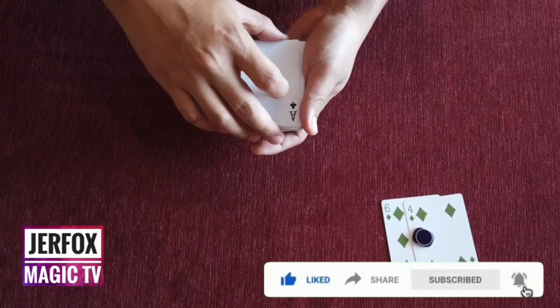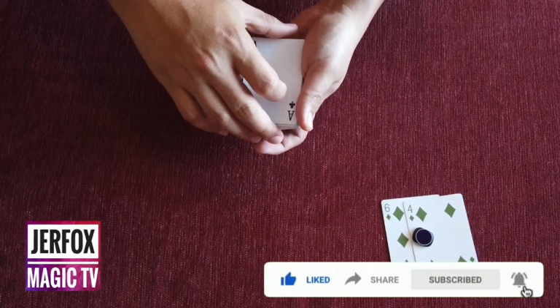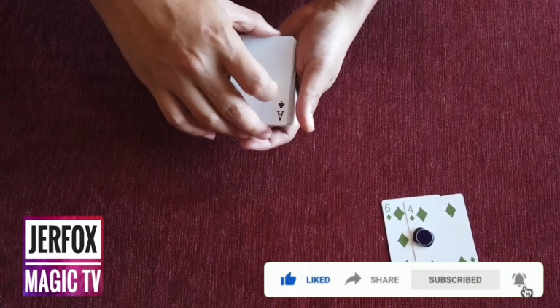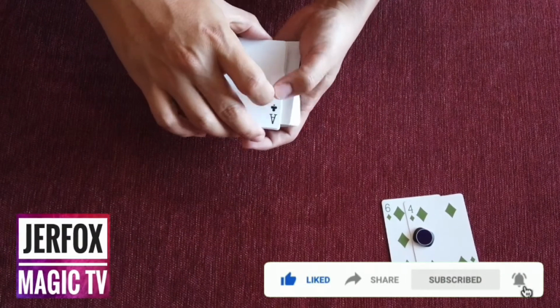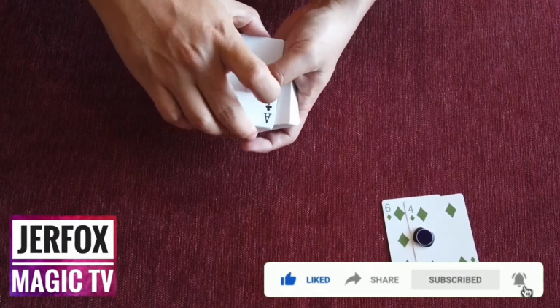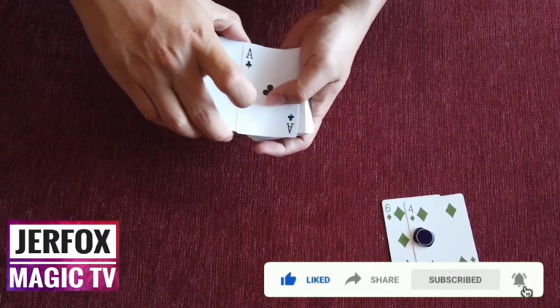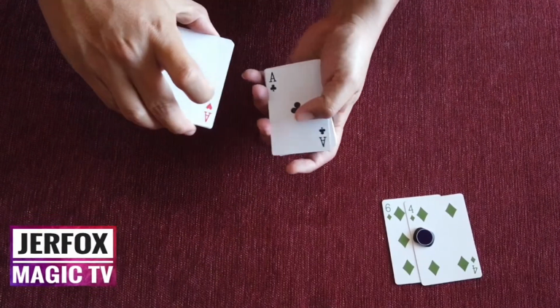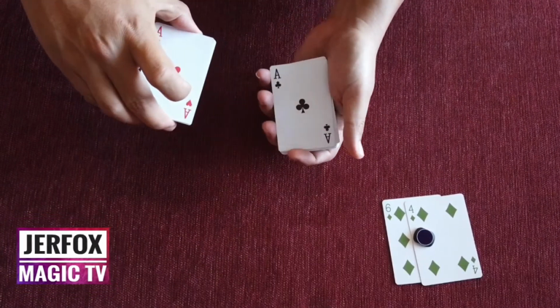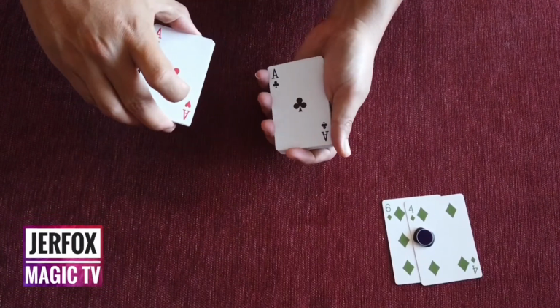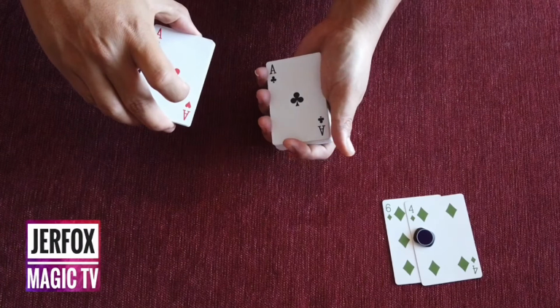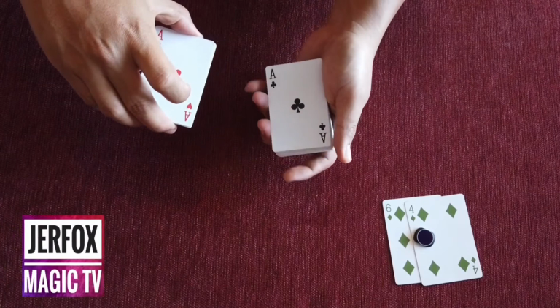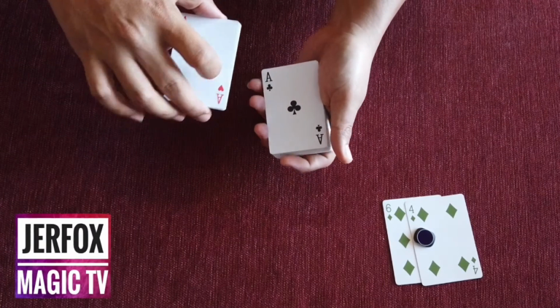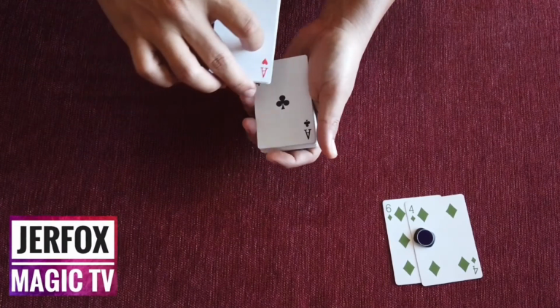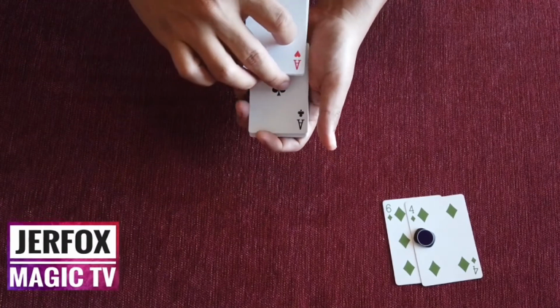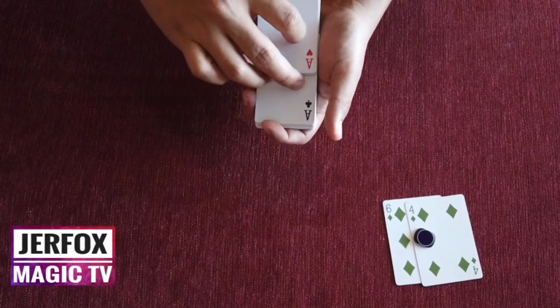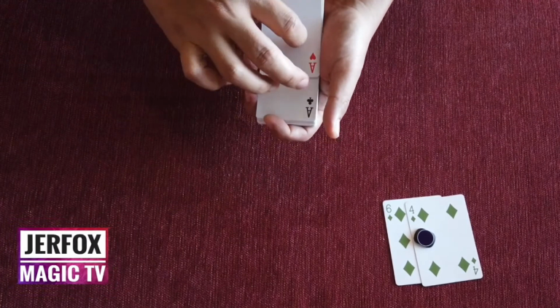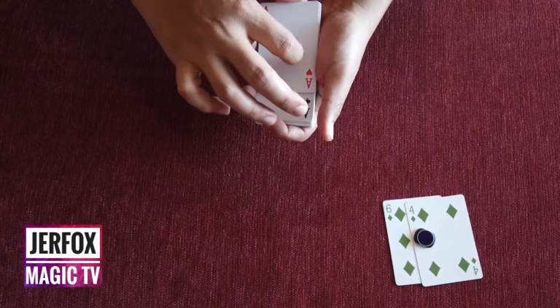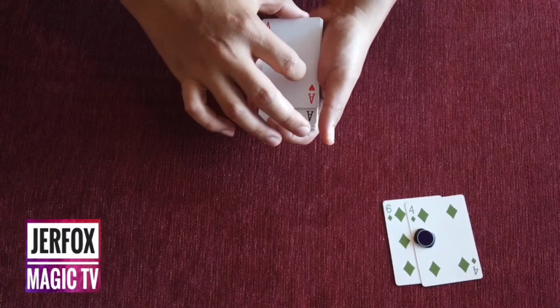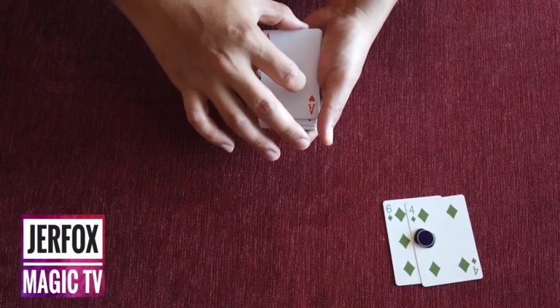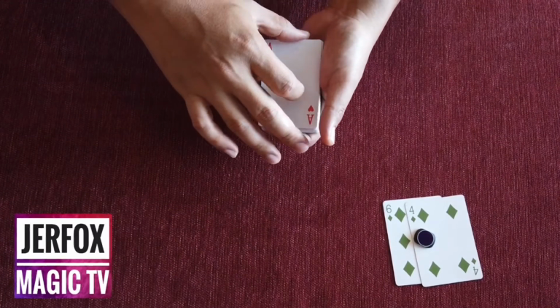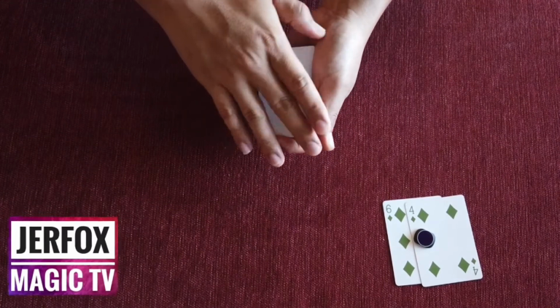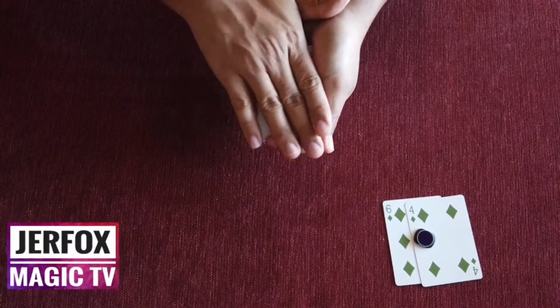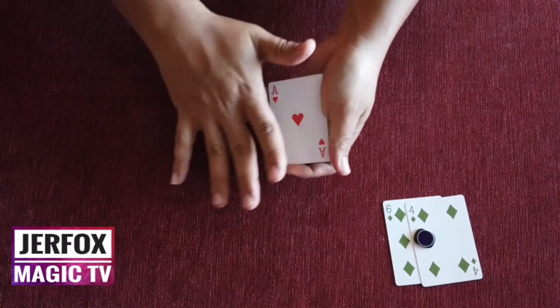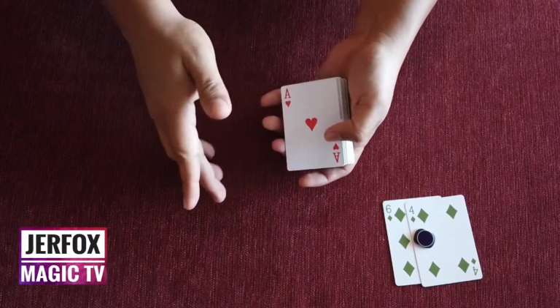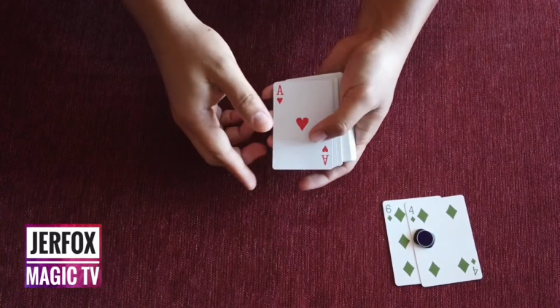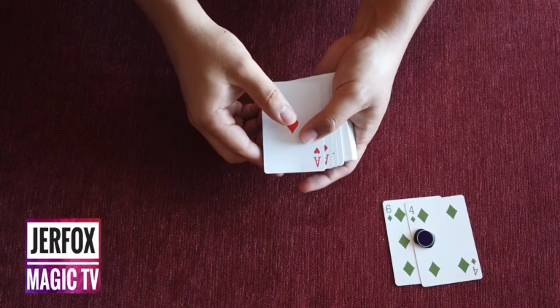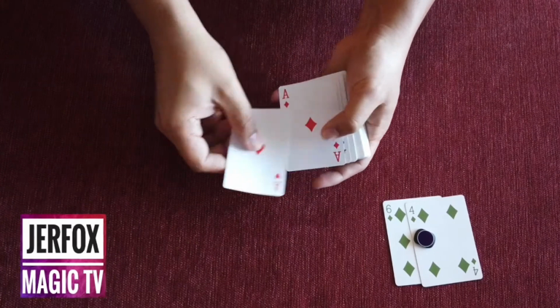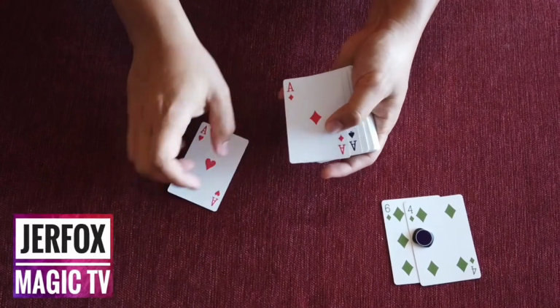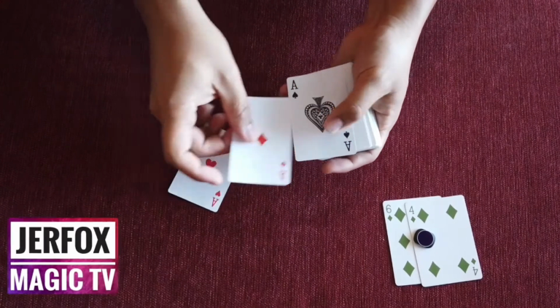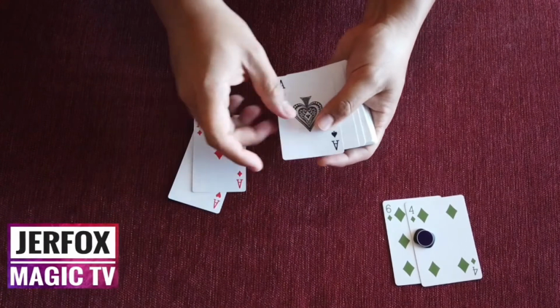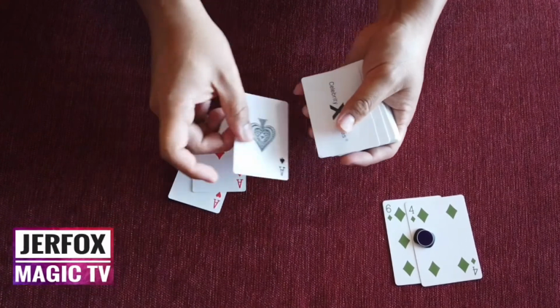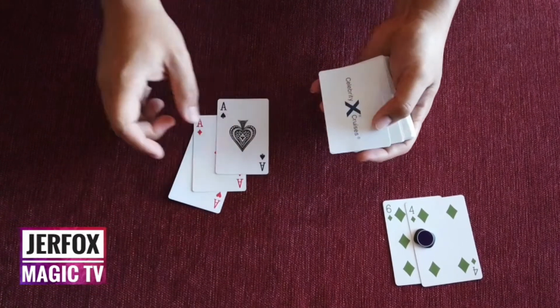The first ace, ace of clubs, will try to disappear. One. Two. Three.